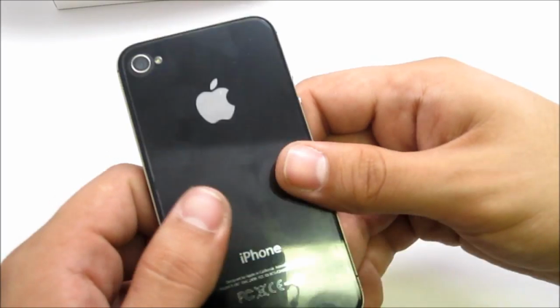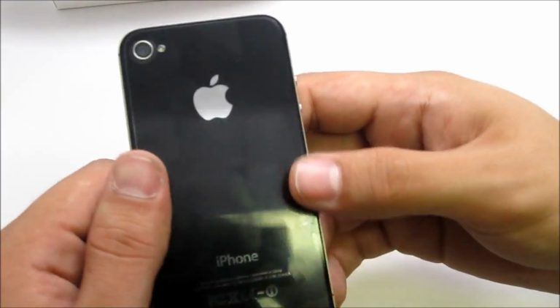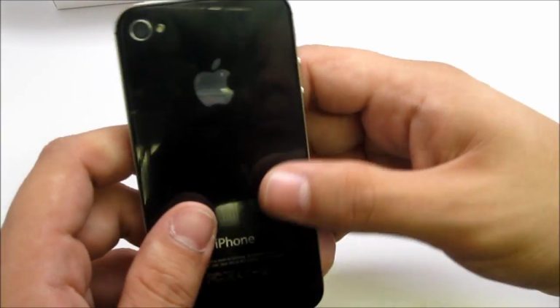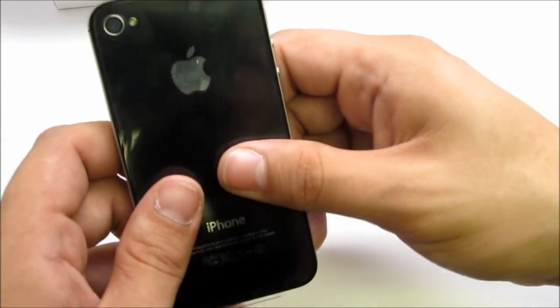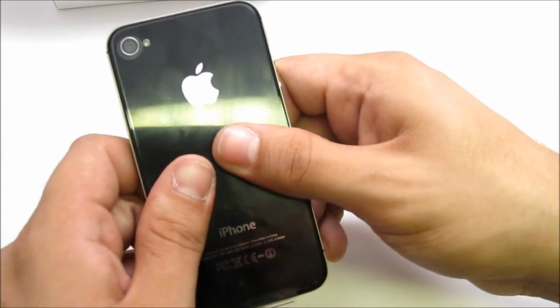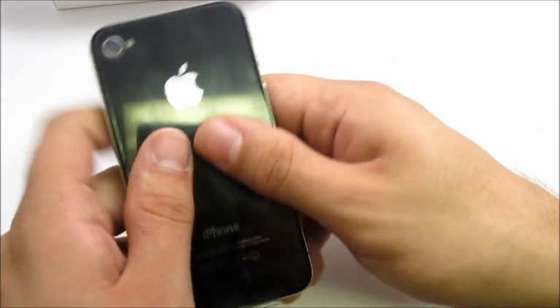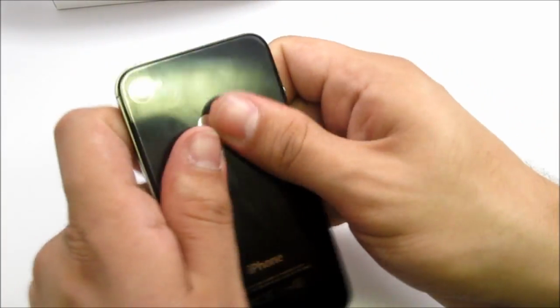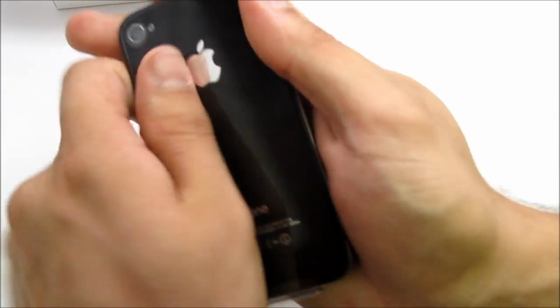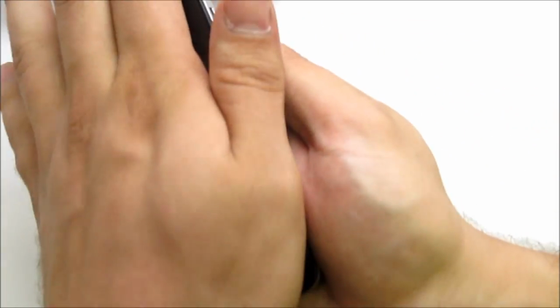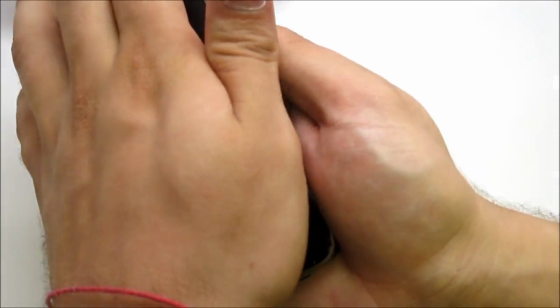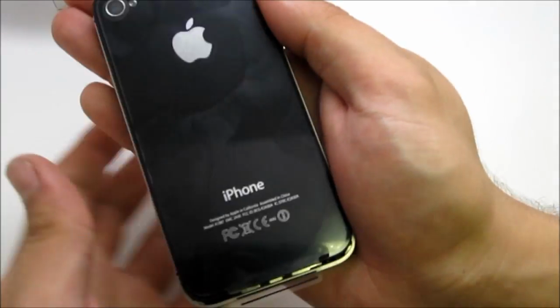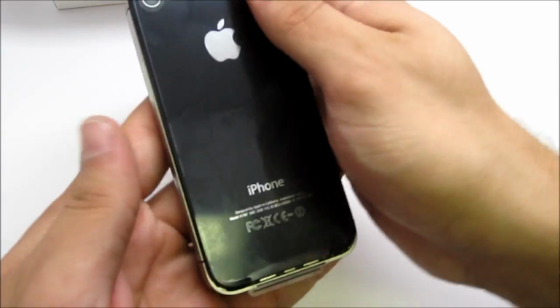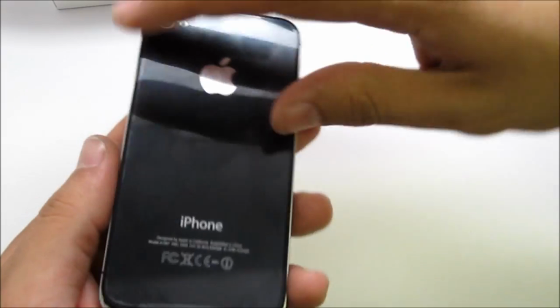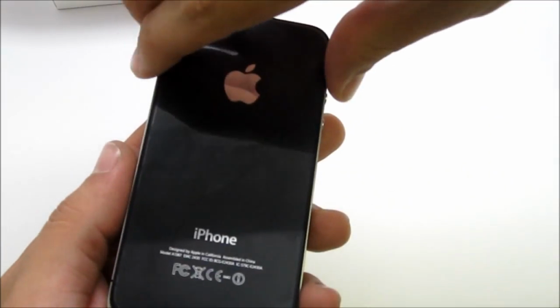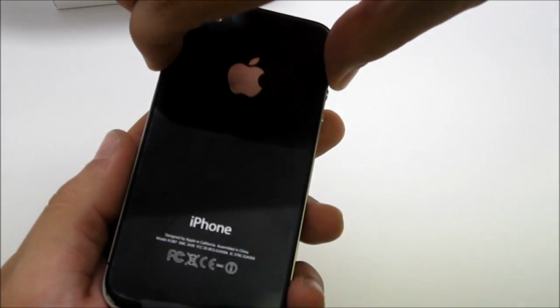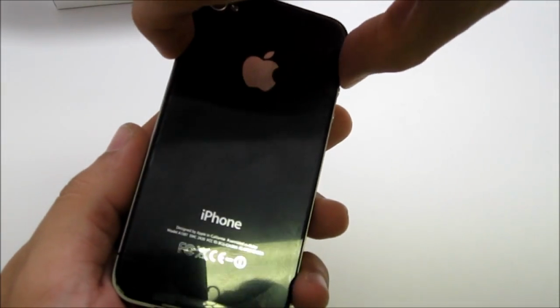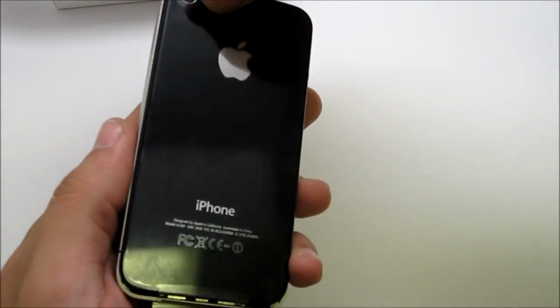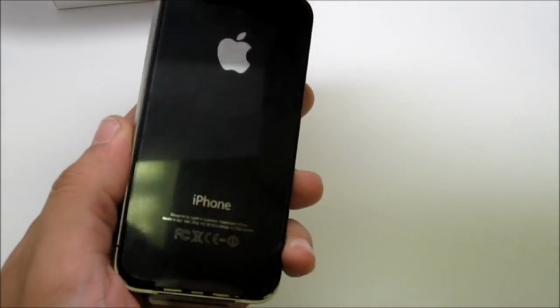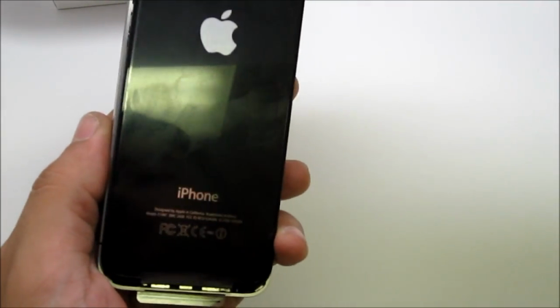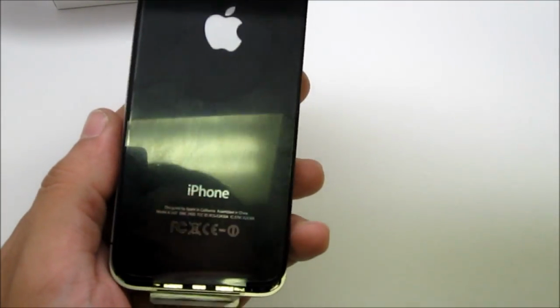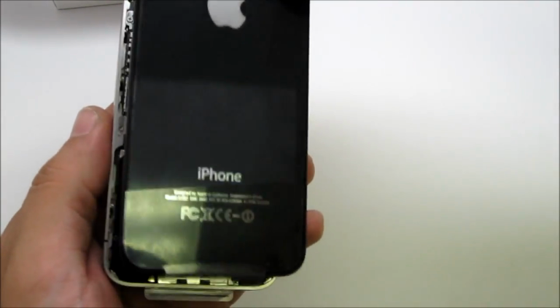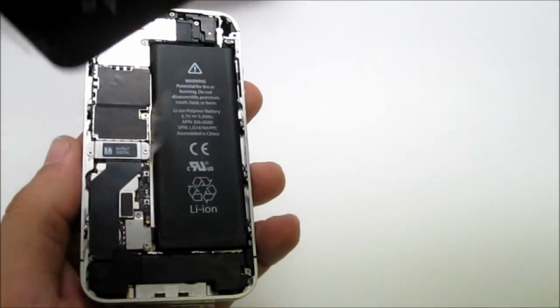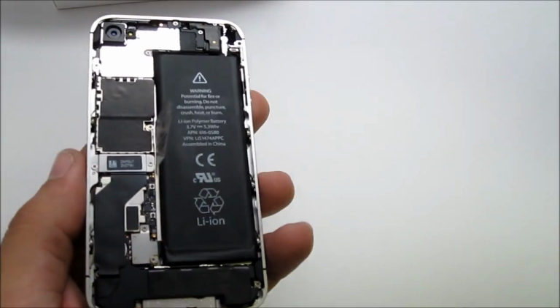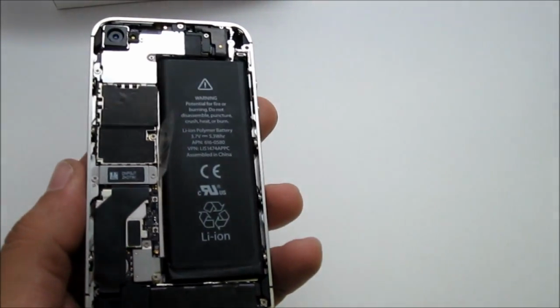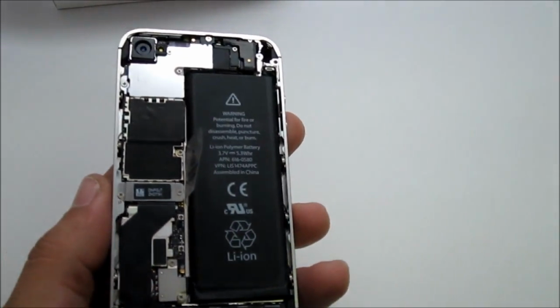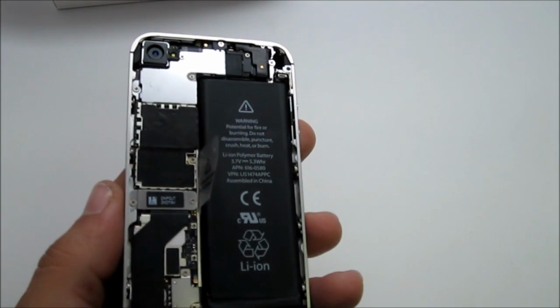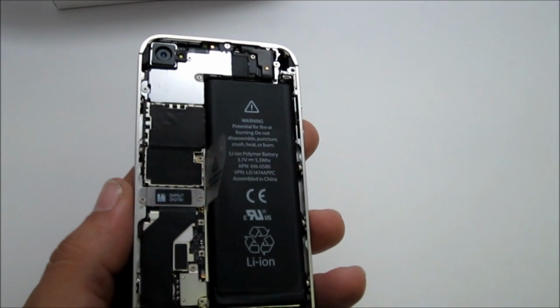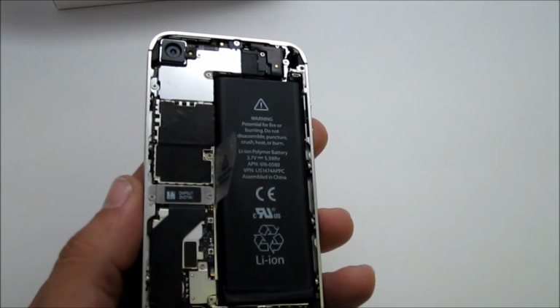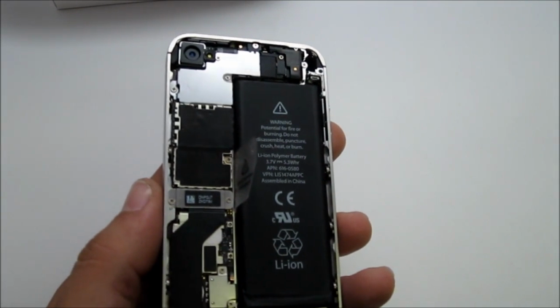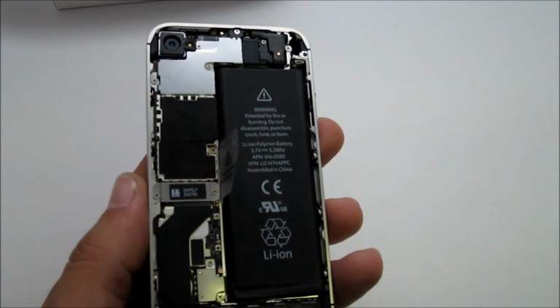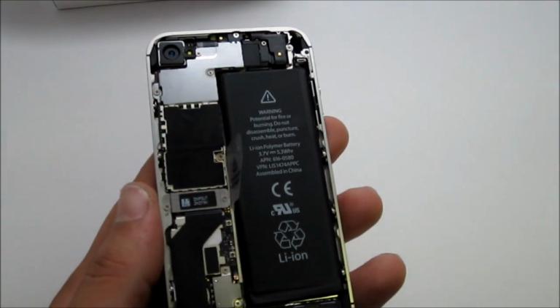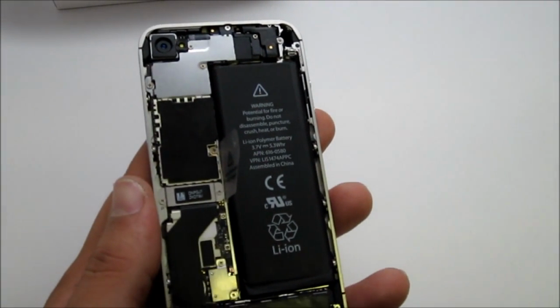After you remove those two screws on the bottom, you just slide off the back cover. You've got to apply a little bit of force and it comes right off when you slide it up. Go ahead and place the back cover aside.